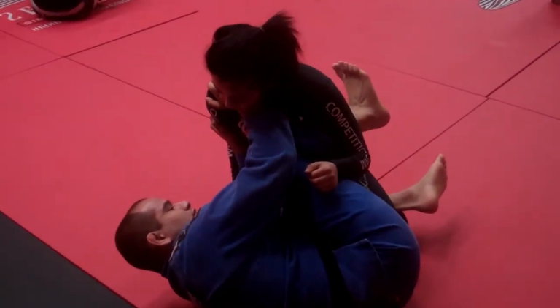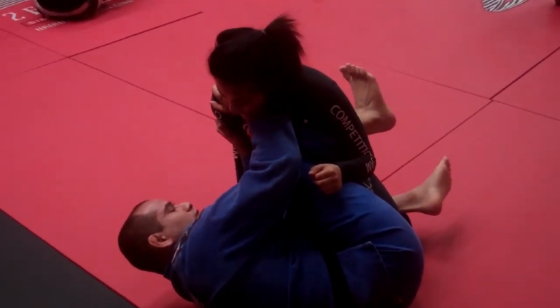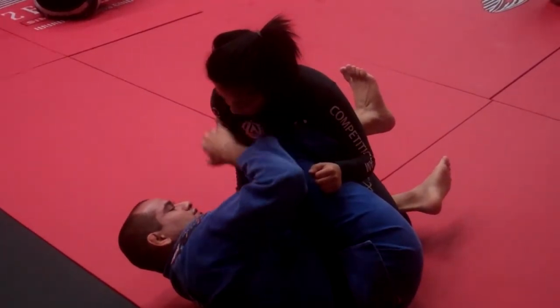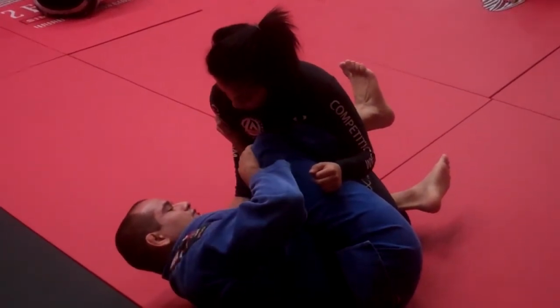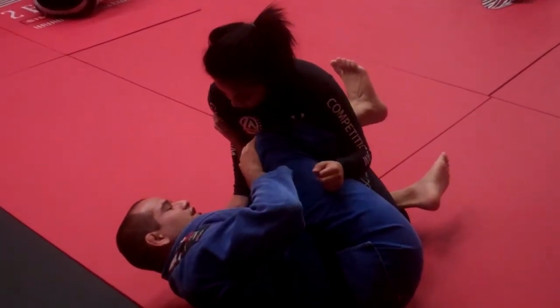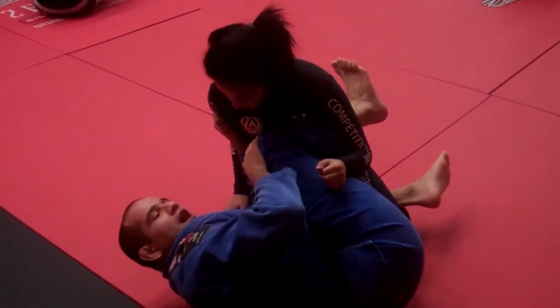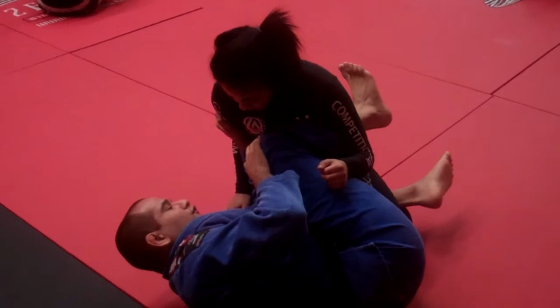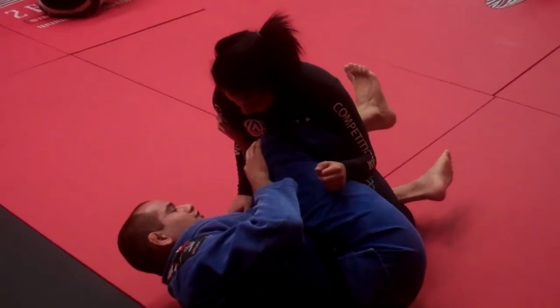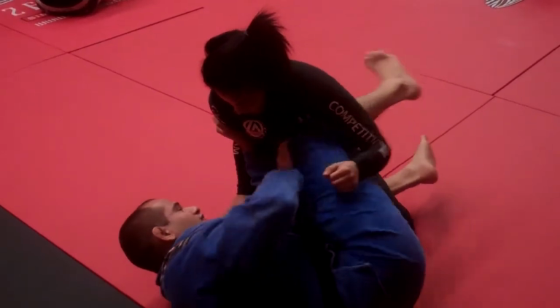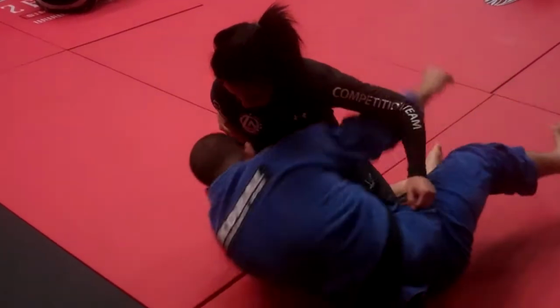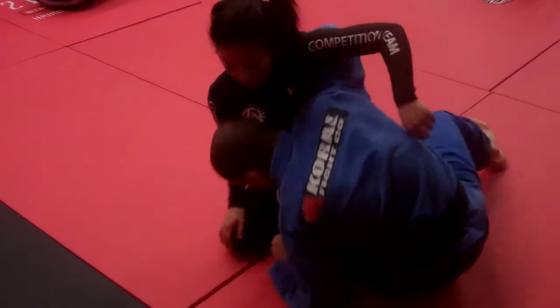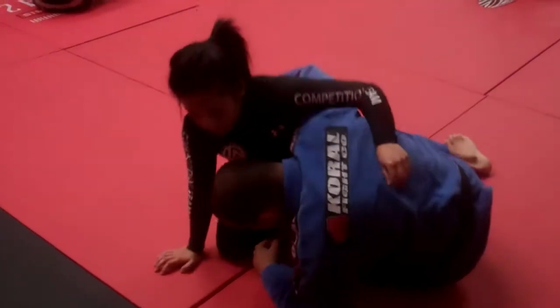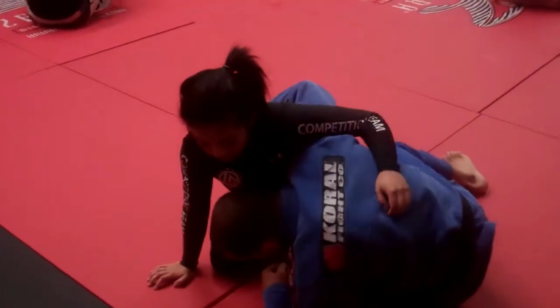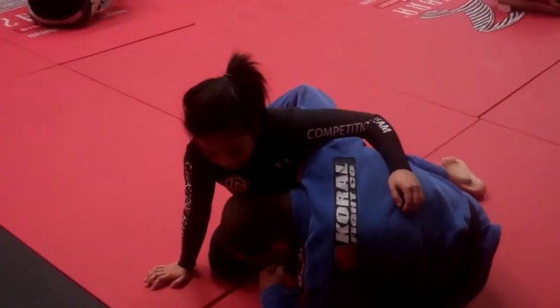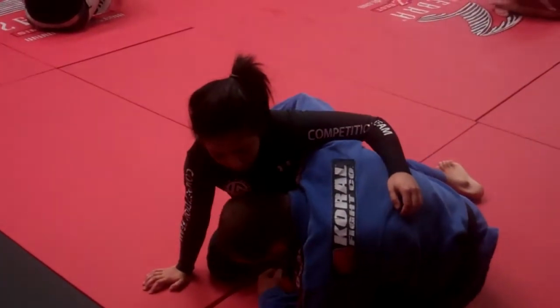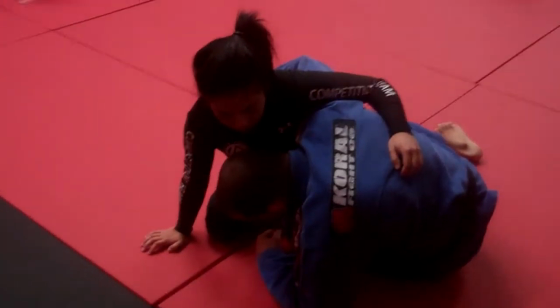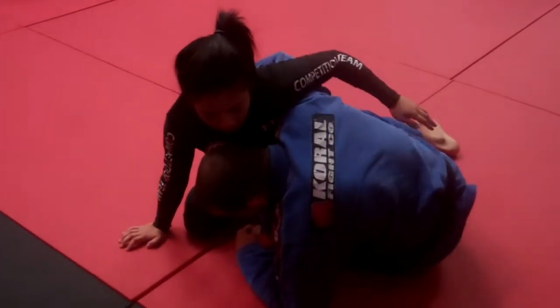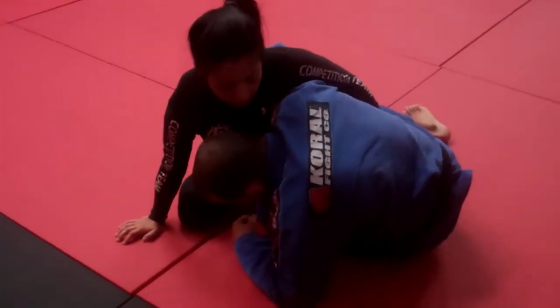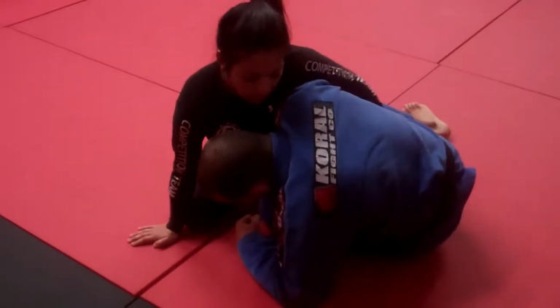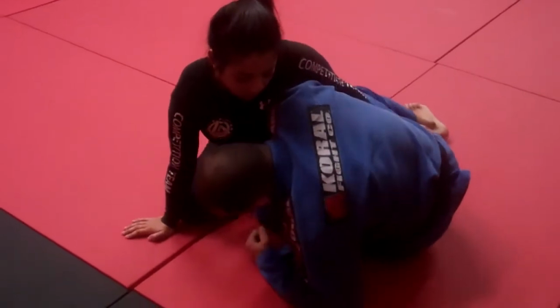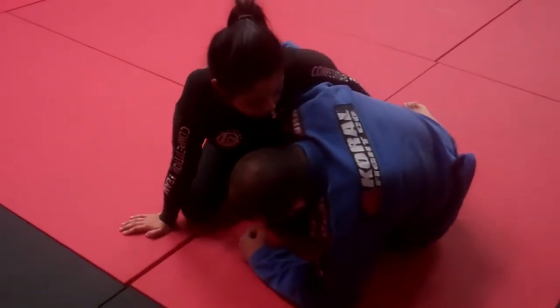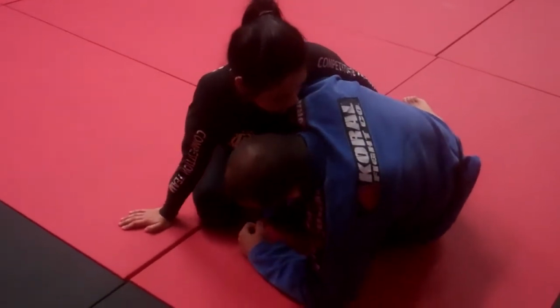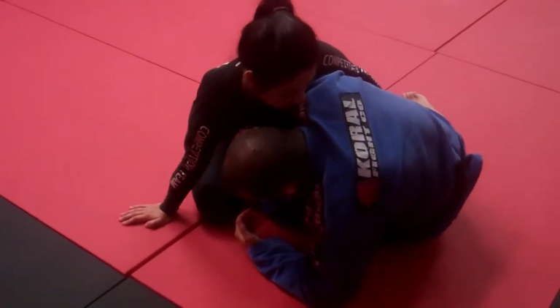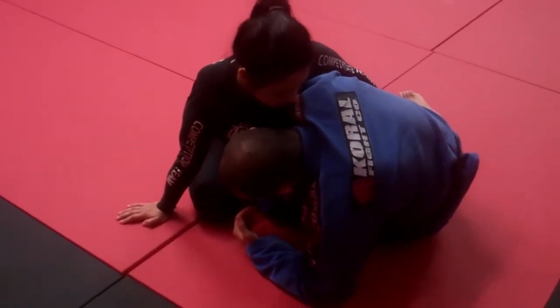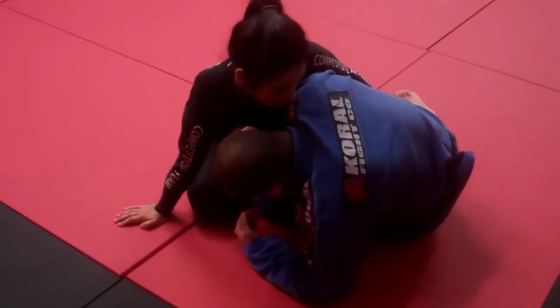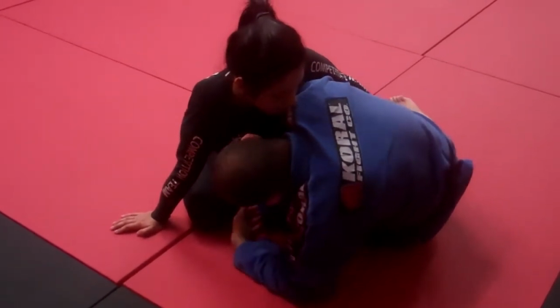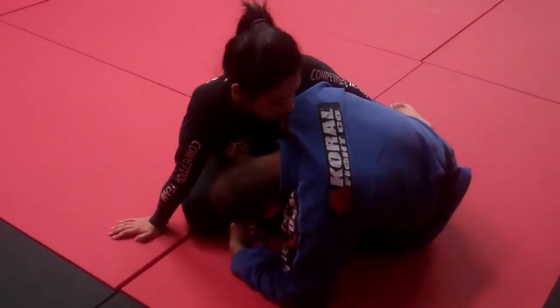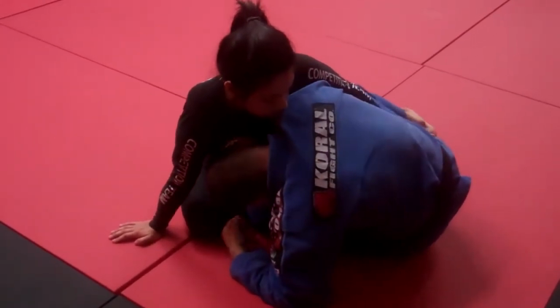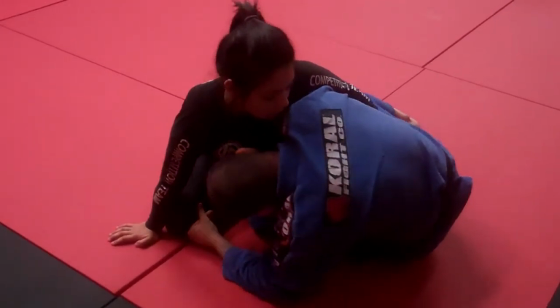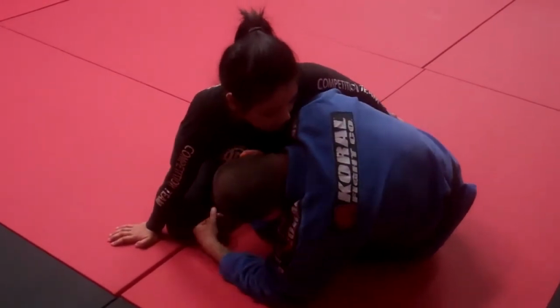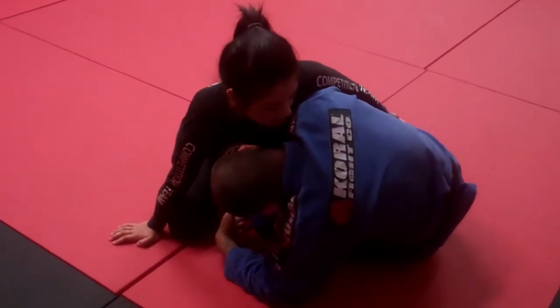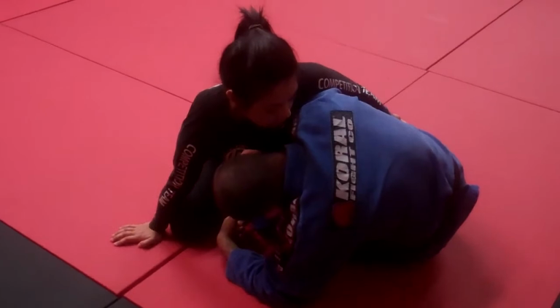Now look what I do — this hand on the knee. I go for the under hook first, because I'm trying to go for the back. When I try to go for the back and she stops or pushes away on me, that's when I go under her.